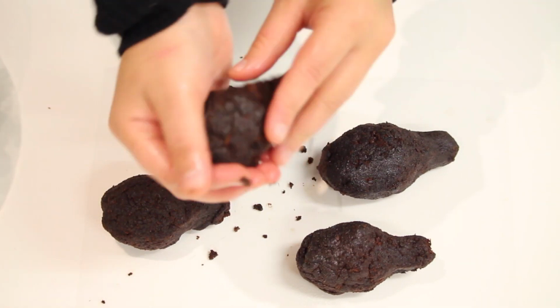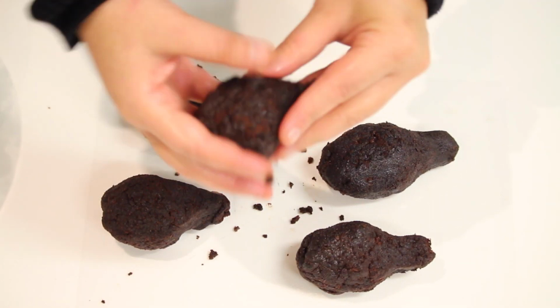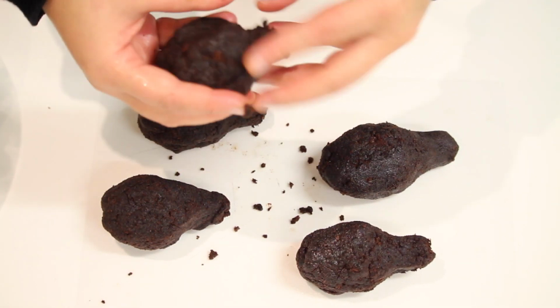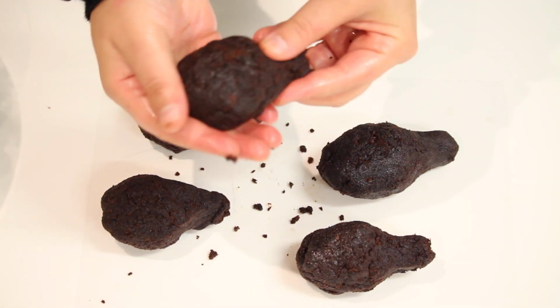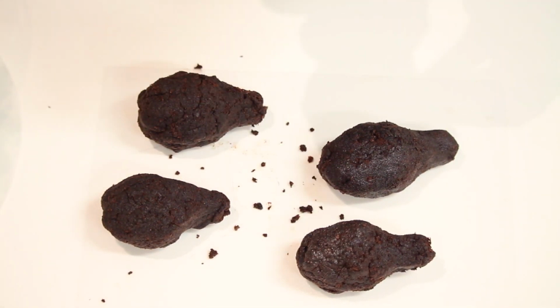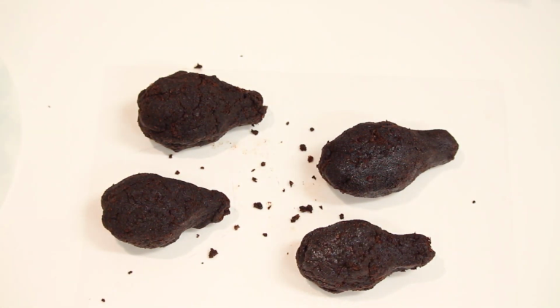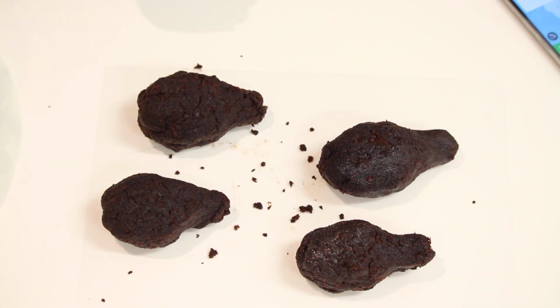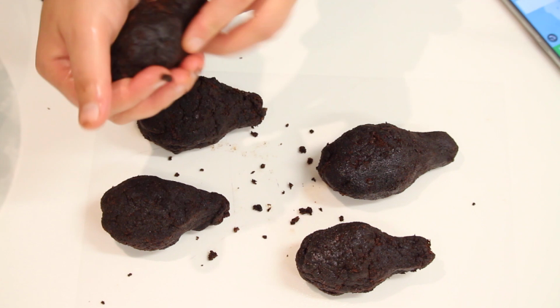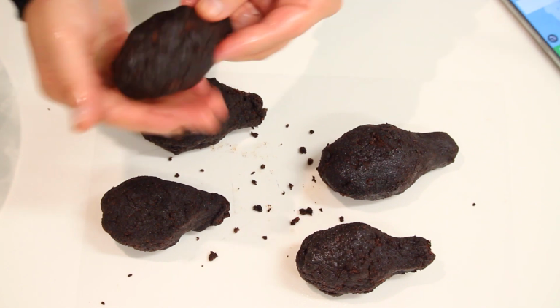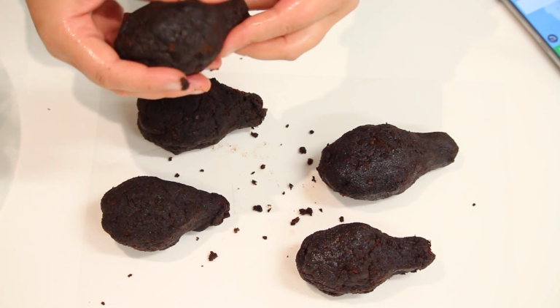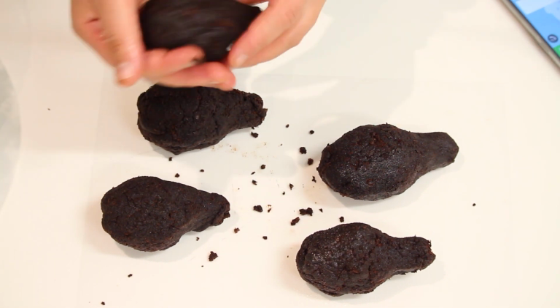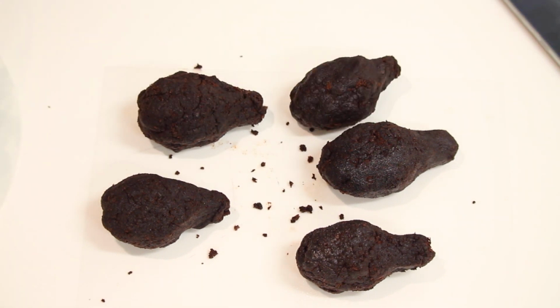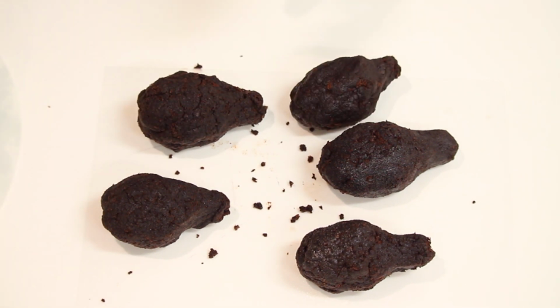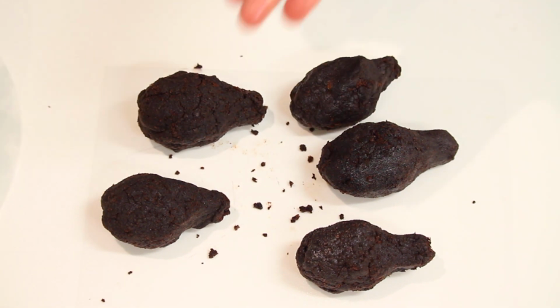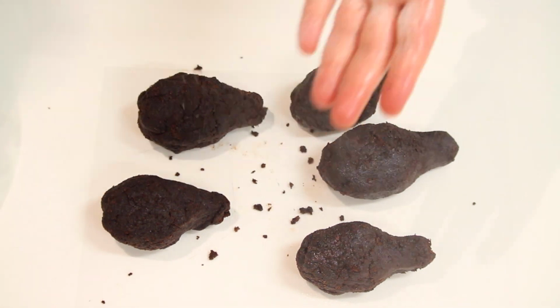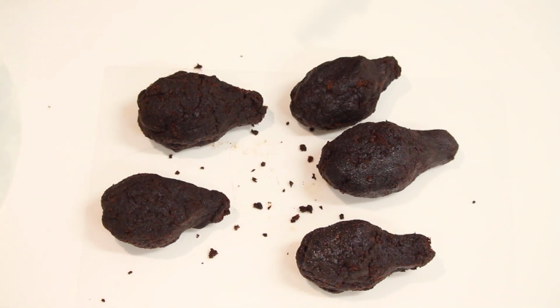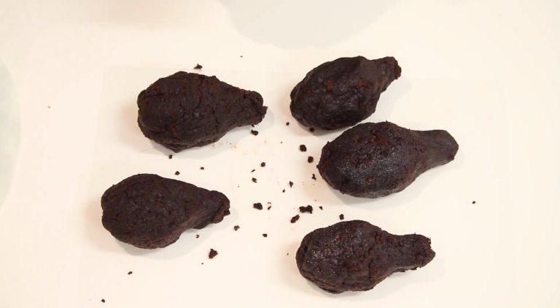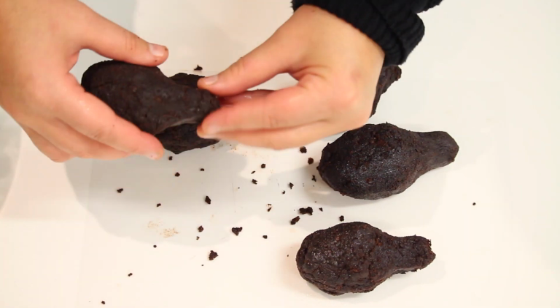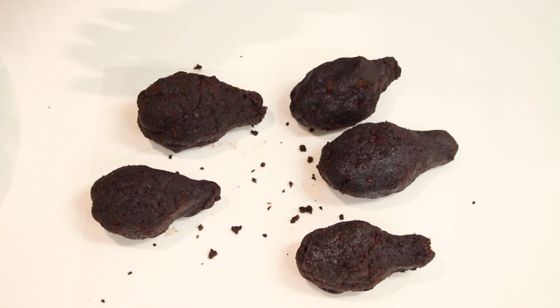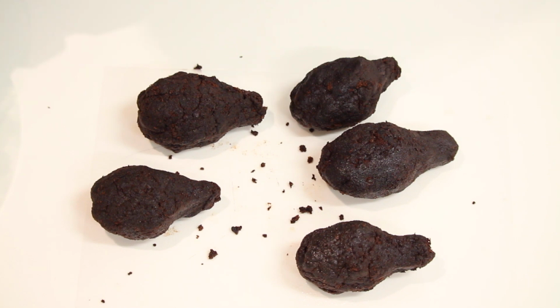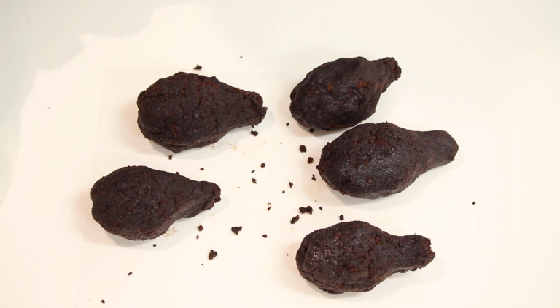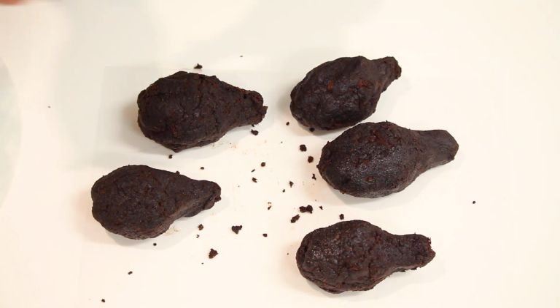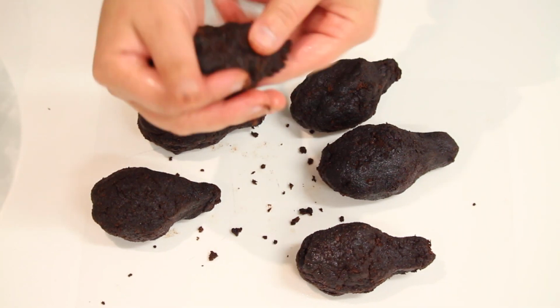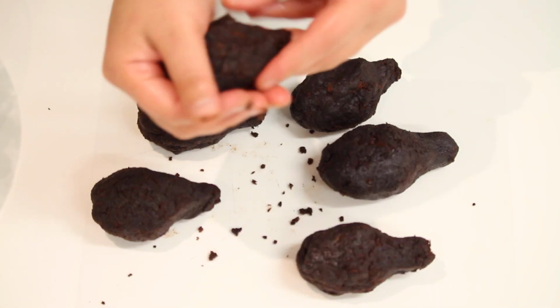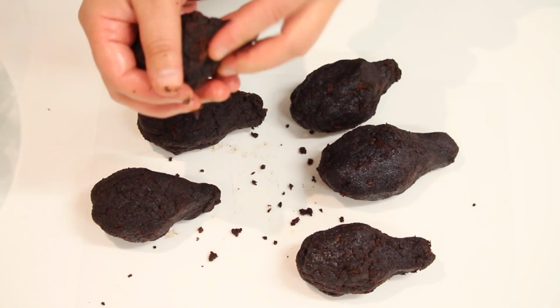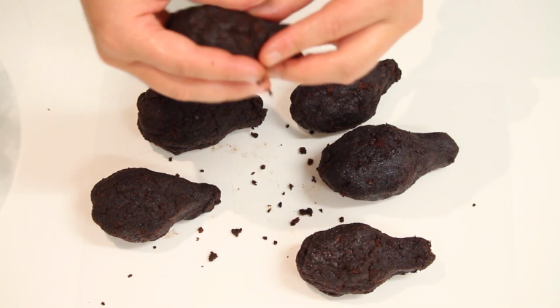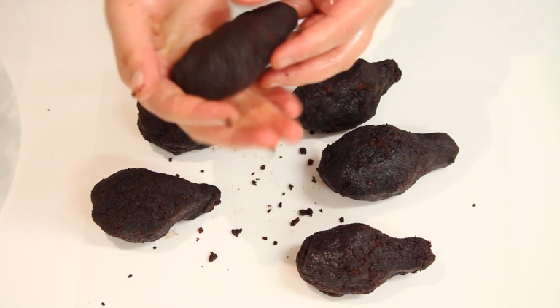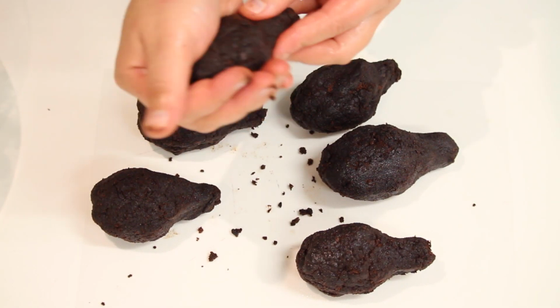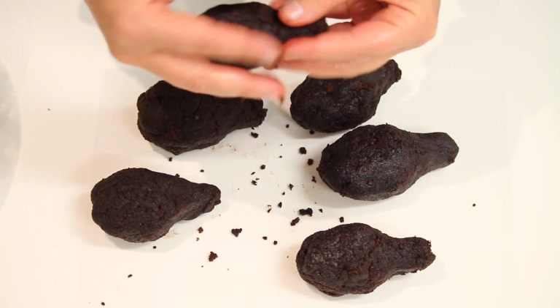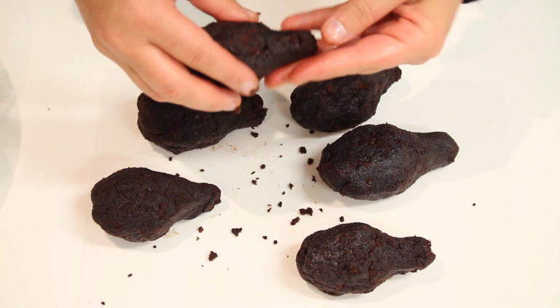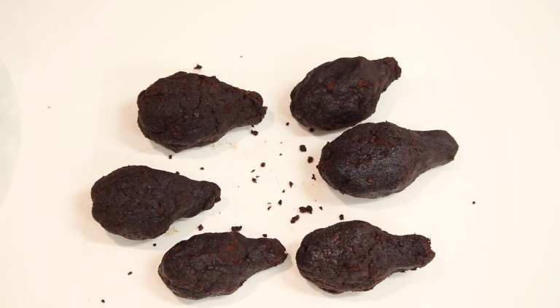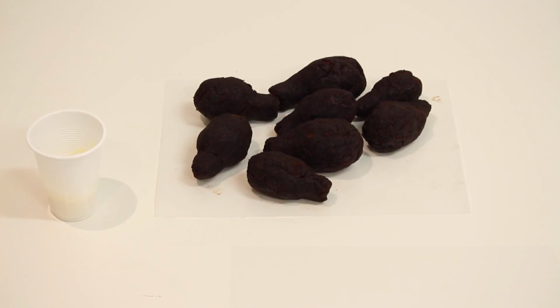It will just make it much easier so you won't get so many crumbs flying around. Keep making them in all different shapes and sizes, then pop them in the fridge for half an hour because at the moment they are too soft — we want them to be a bit firm.